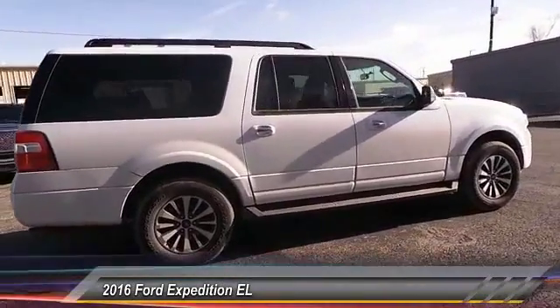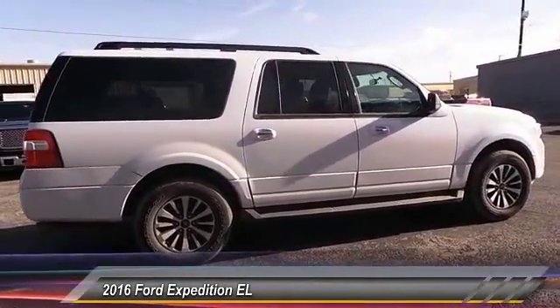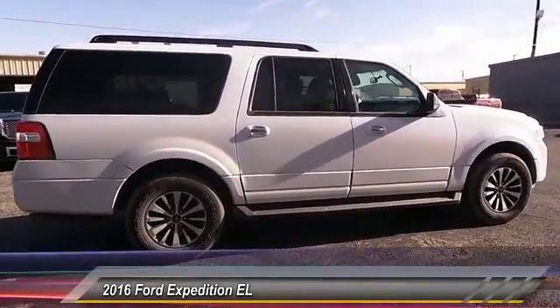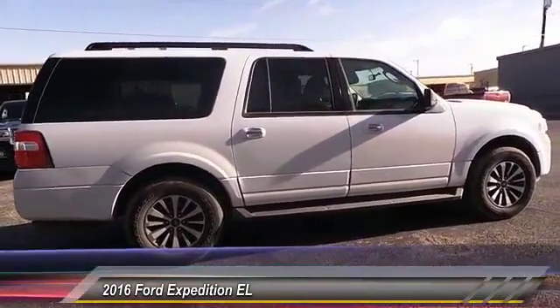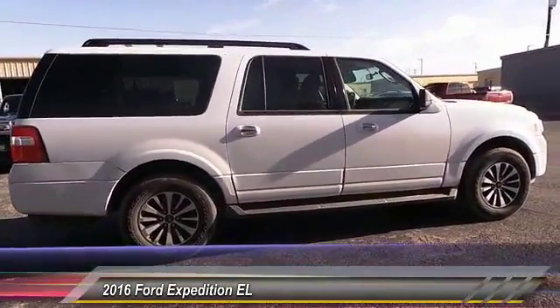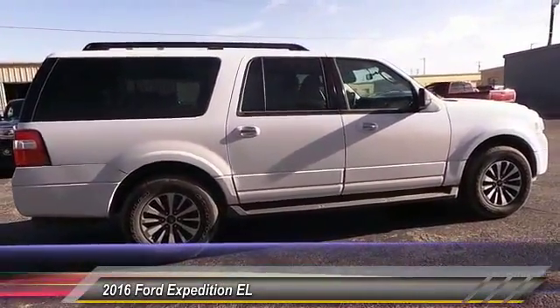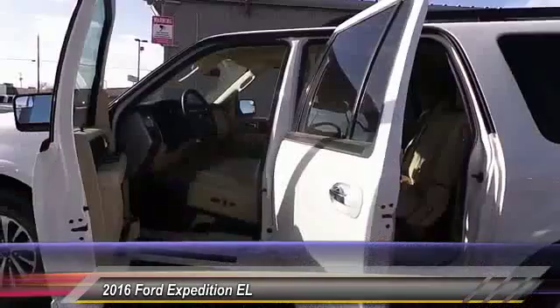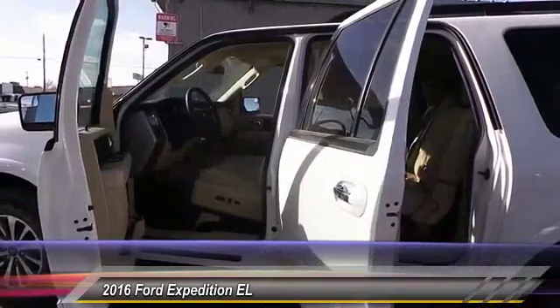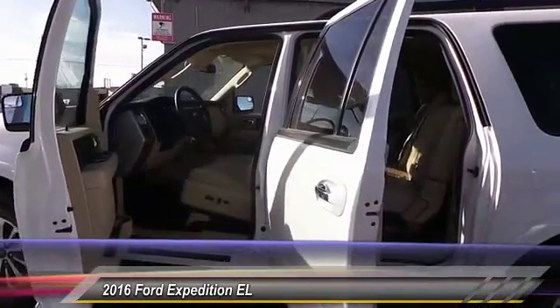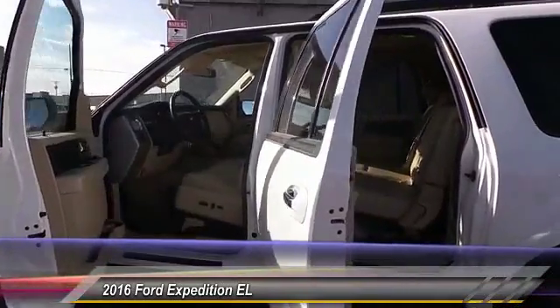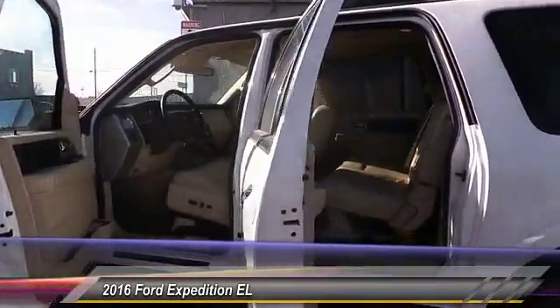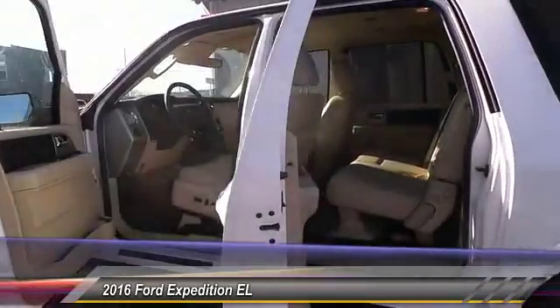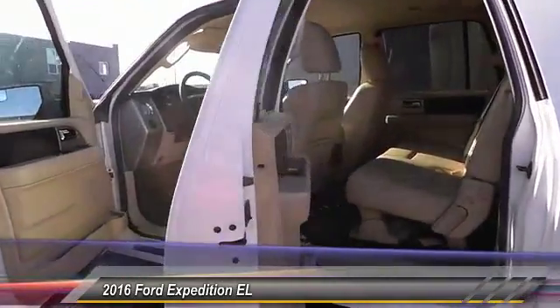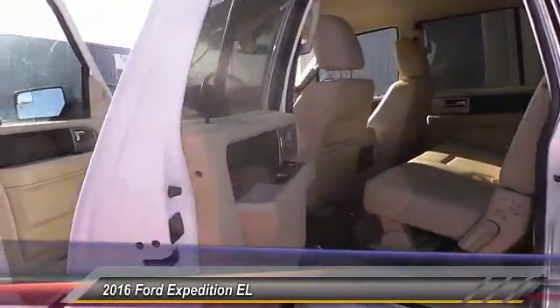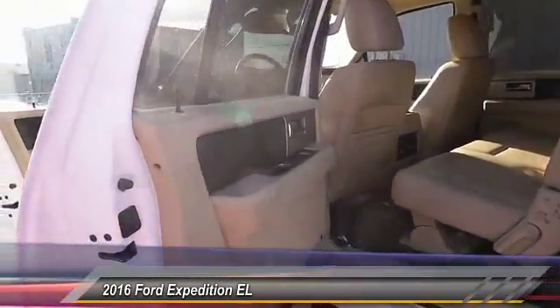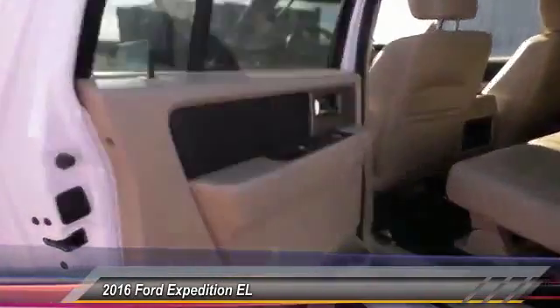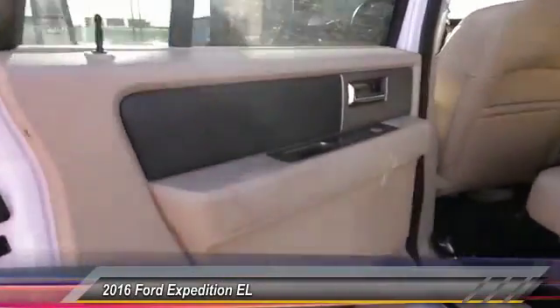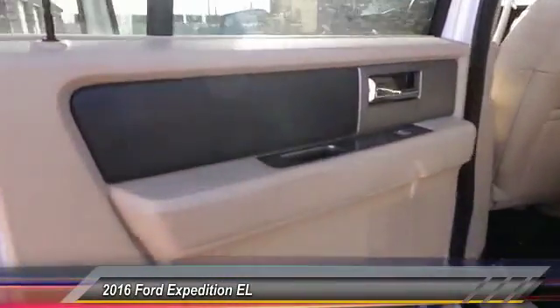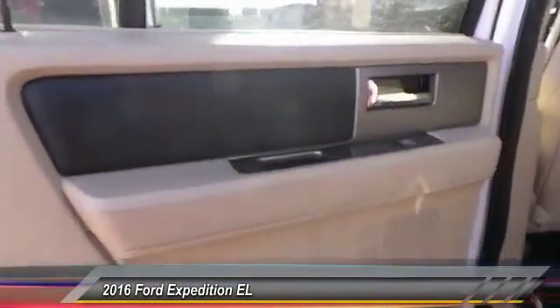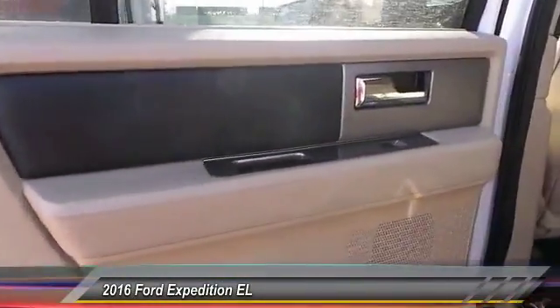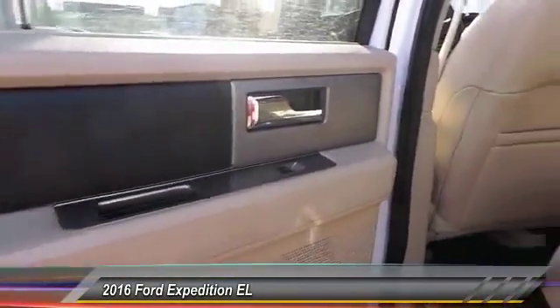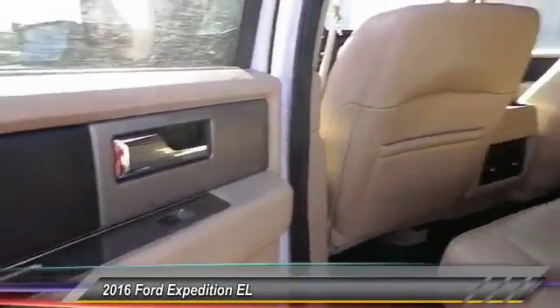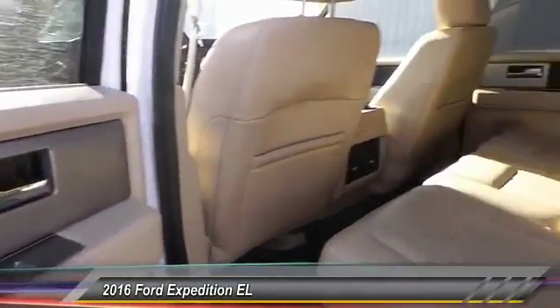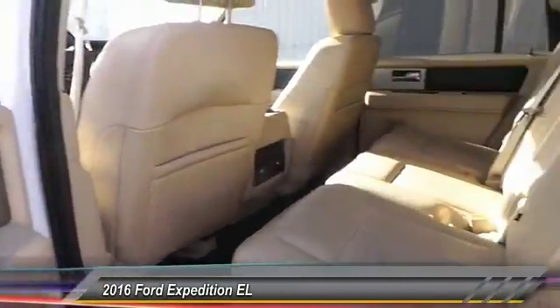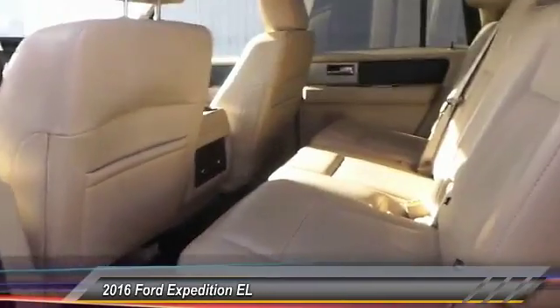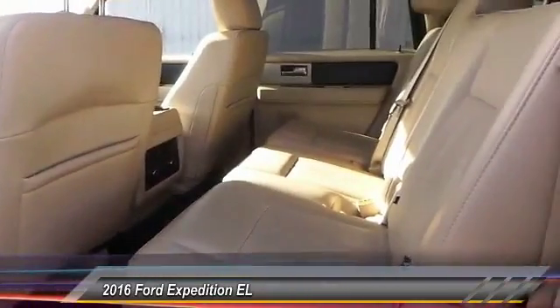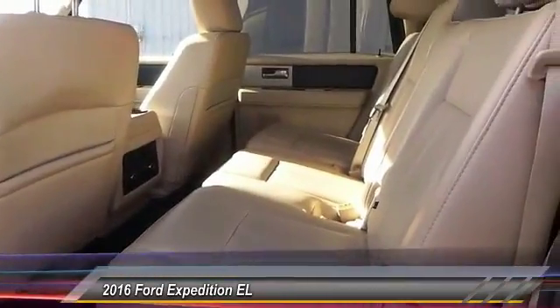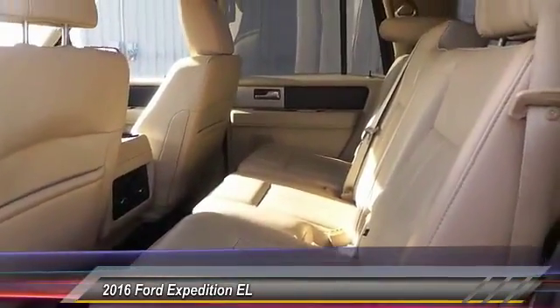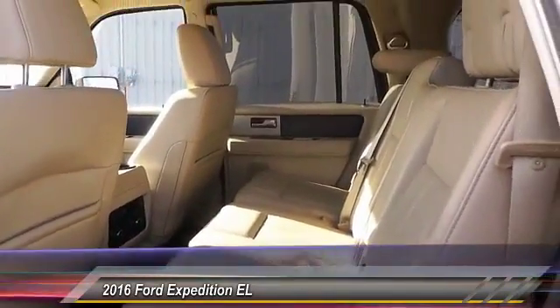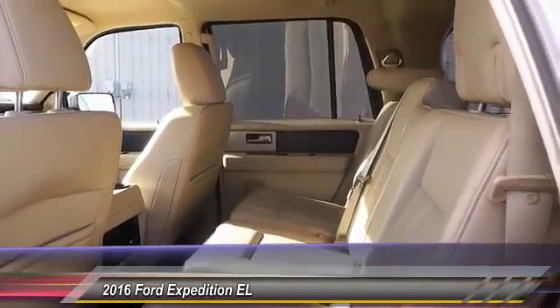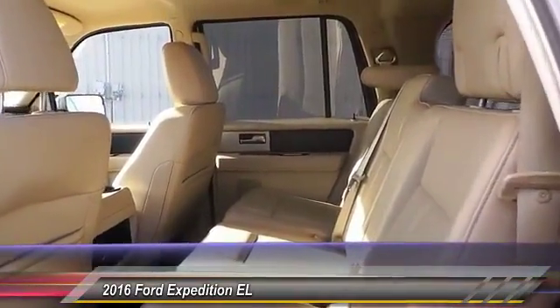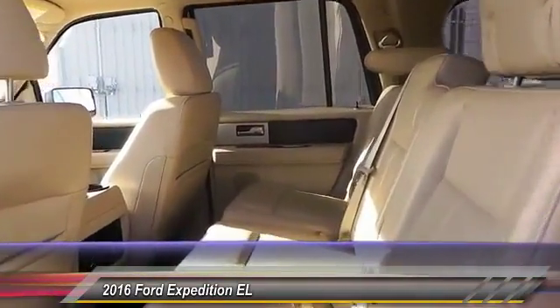Here are some of this vehicle's great options: traction control, security system, fog lamps, dual front airbags, power seat, tilt steering wheel, and telescopic steering wheel.